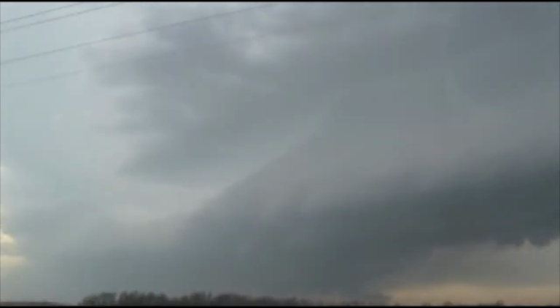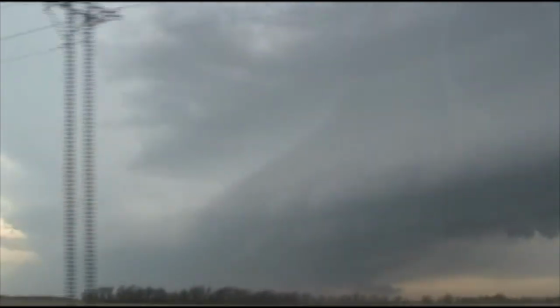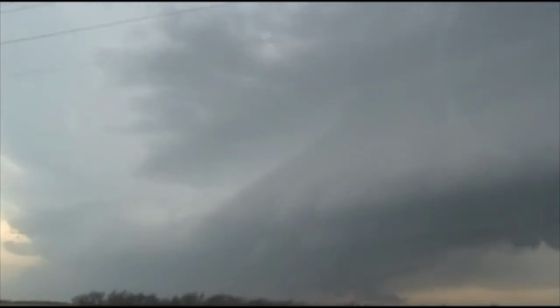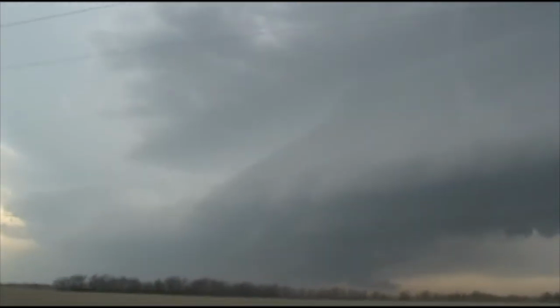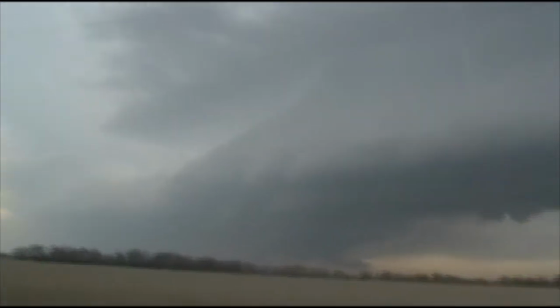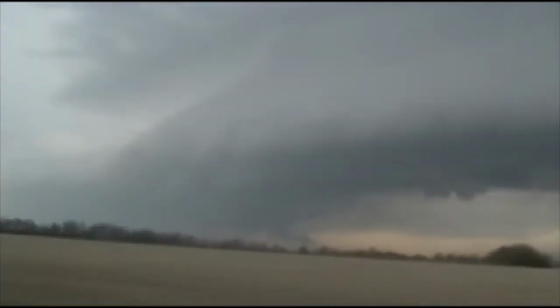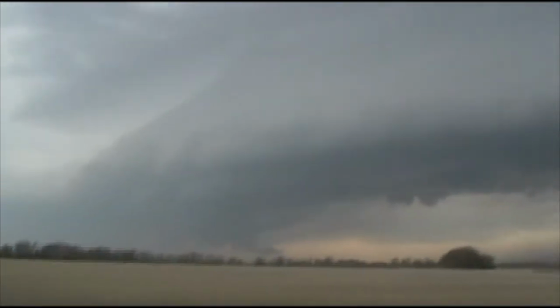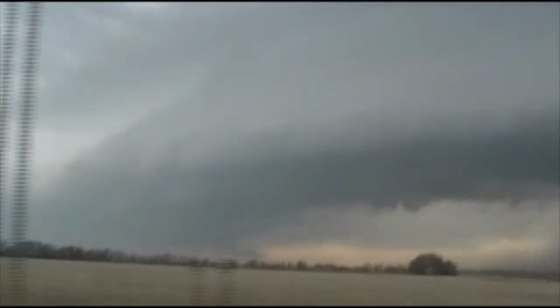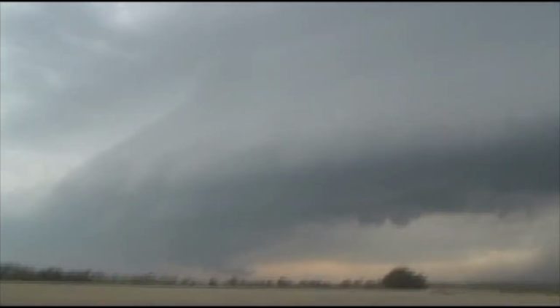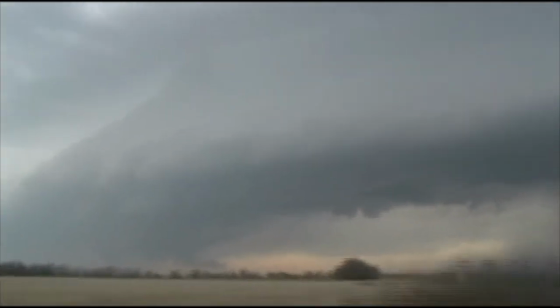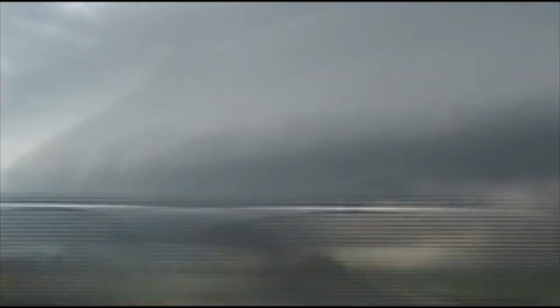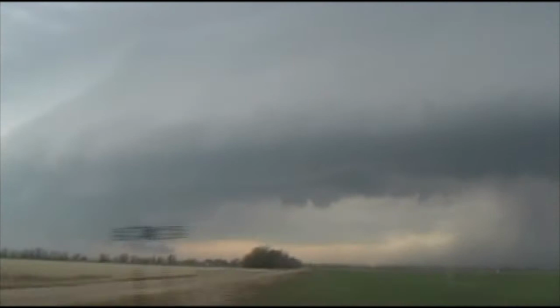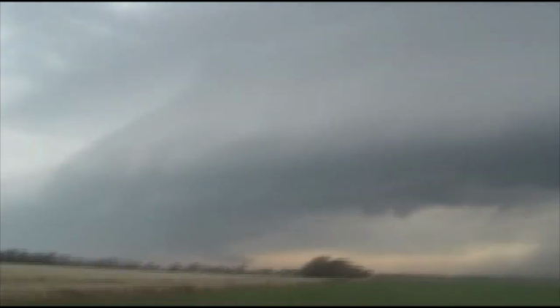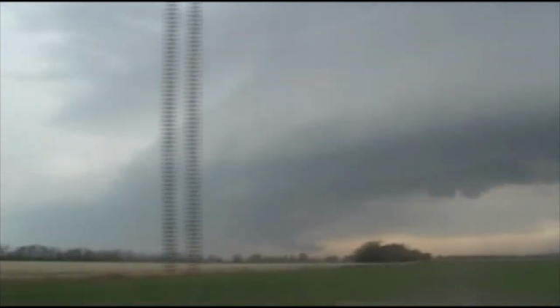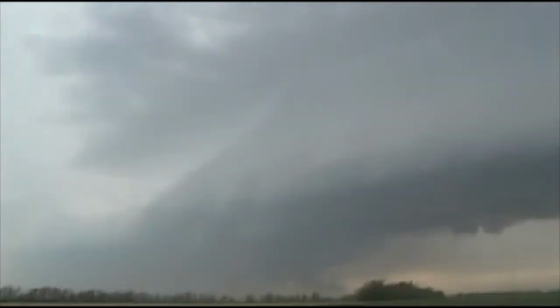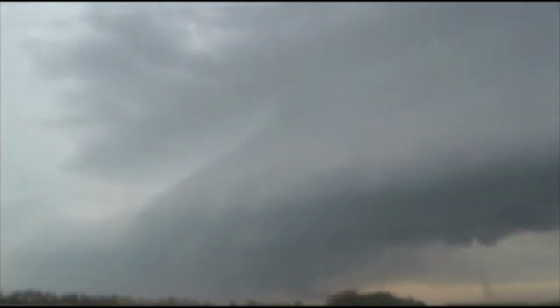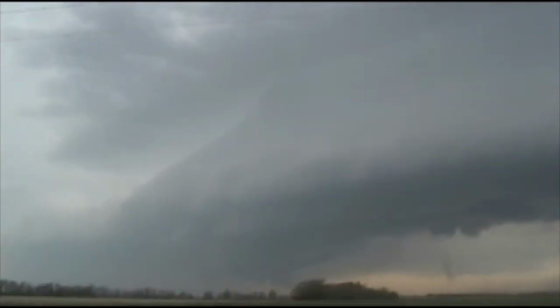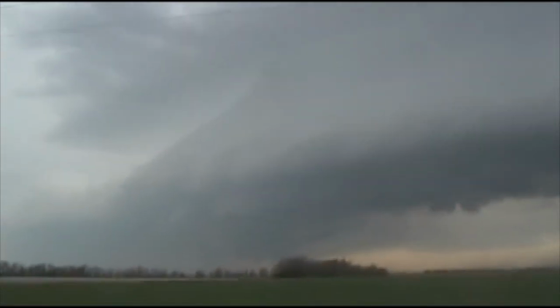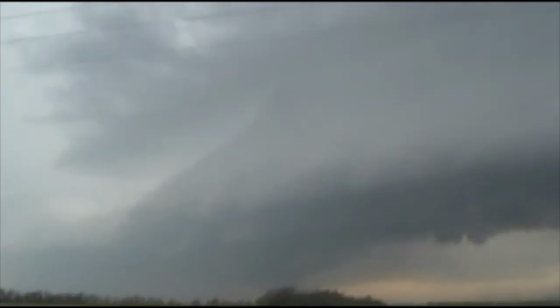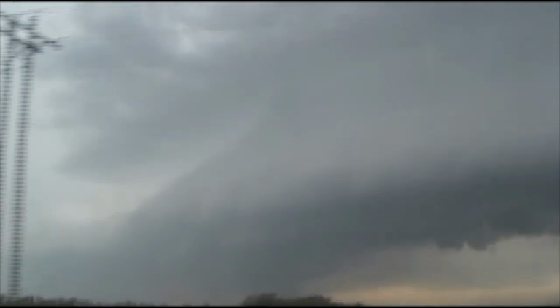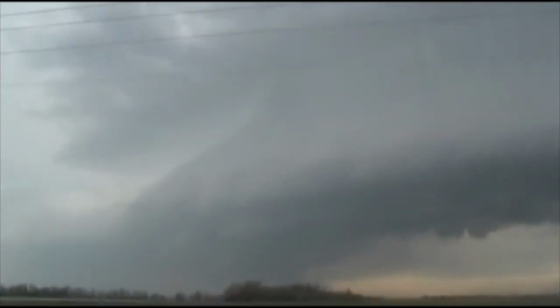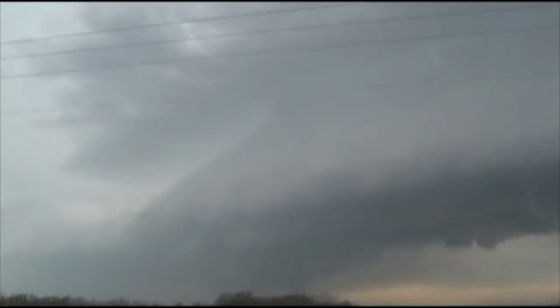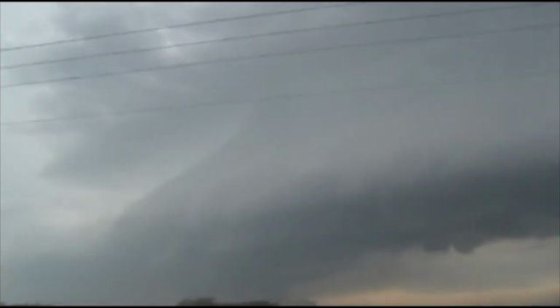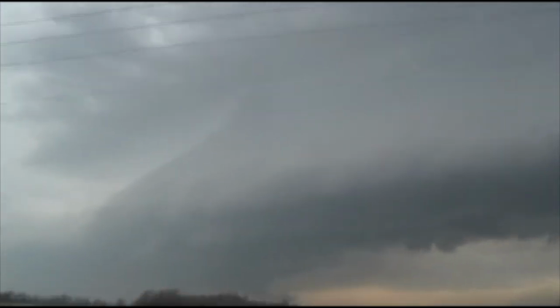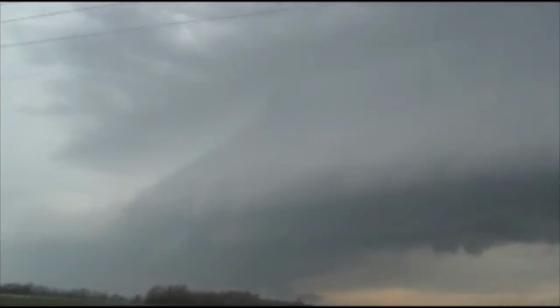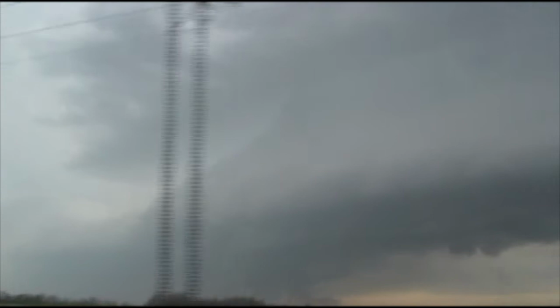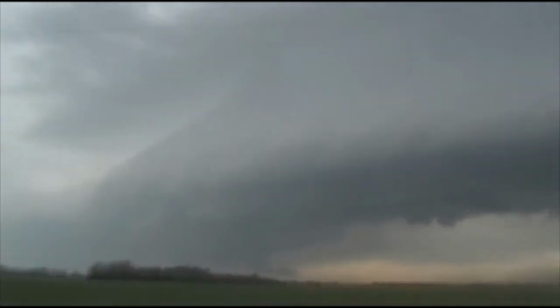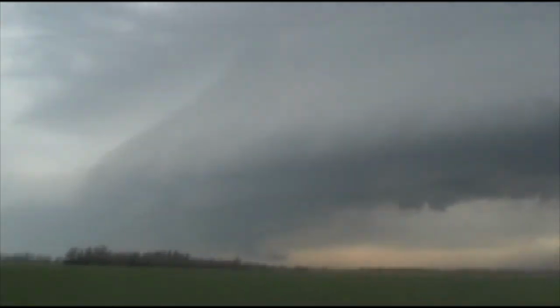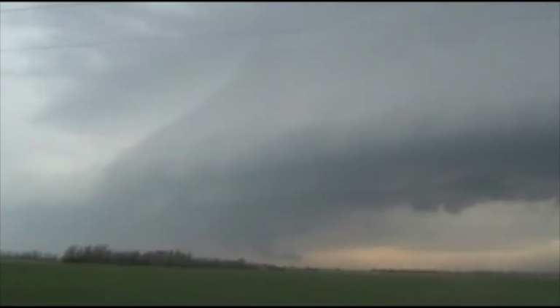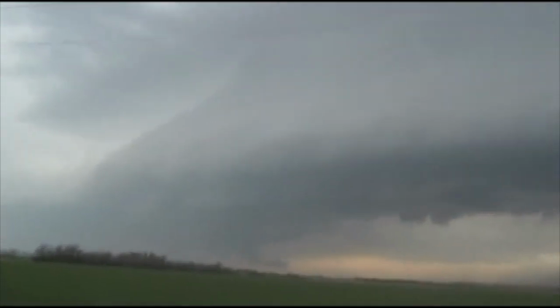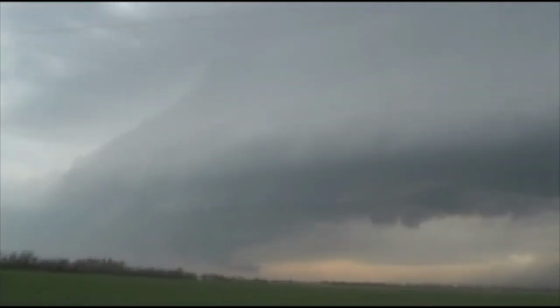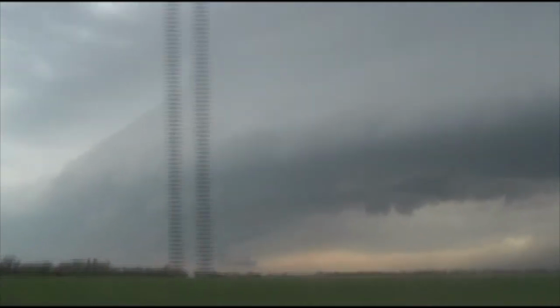But there's a wall cloud over there. We need to keep getting in on that. This is amazing. This is a supercell — a great supercell.